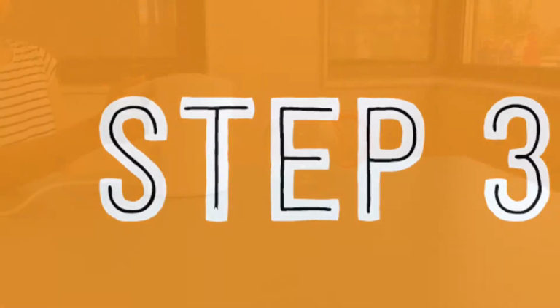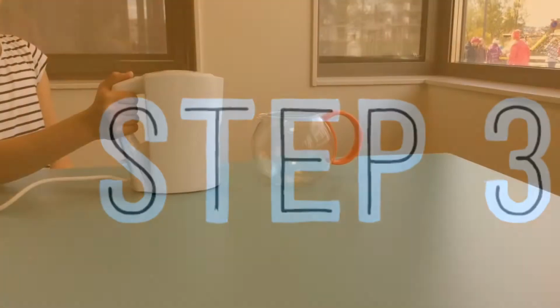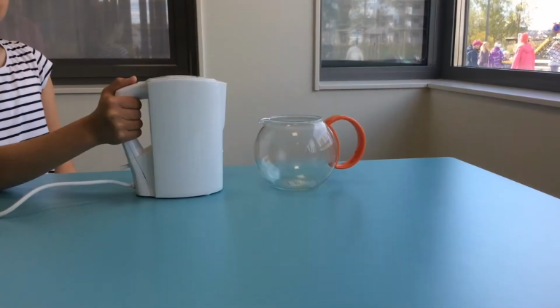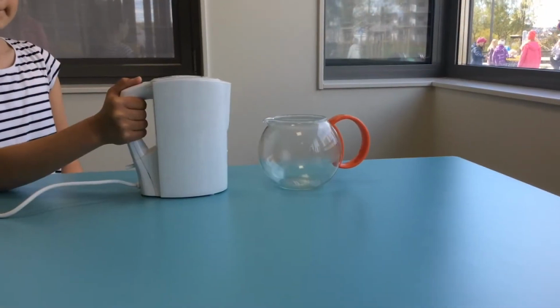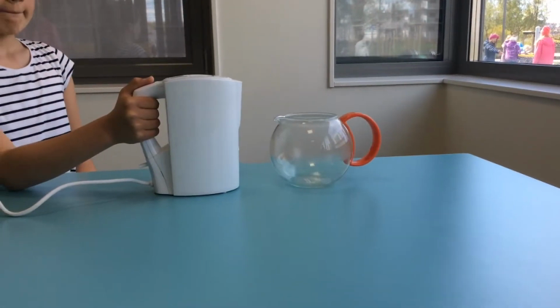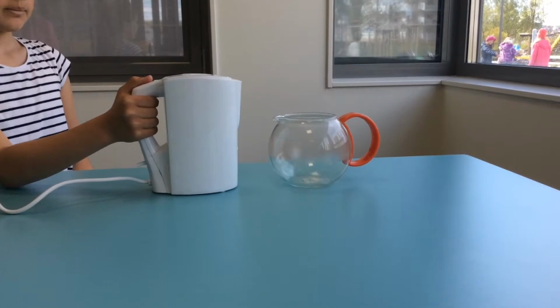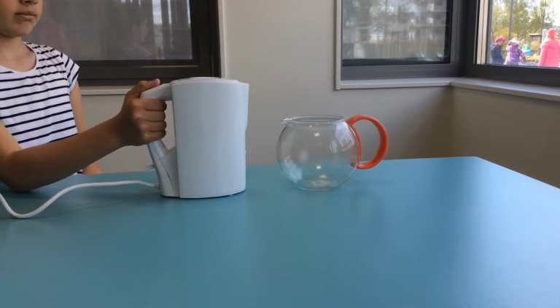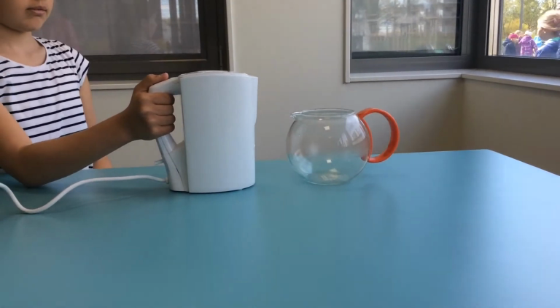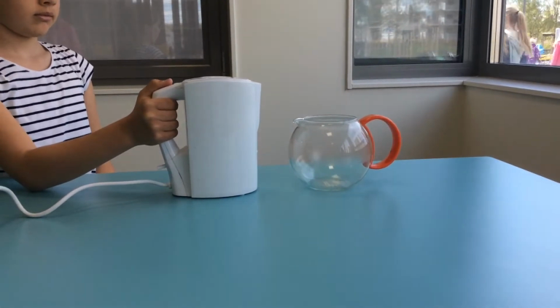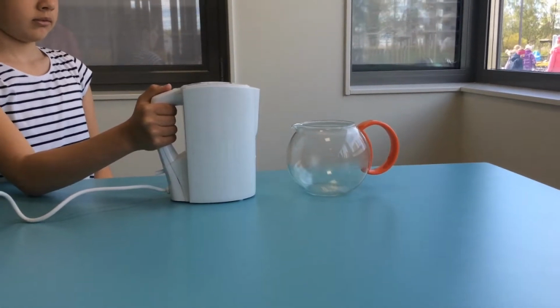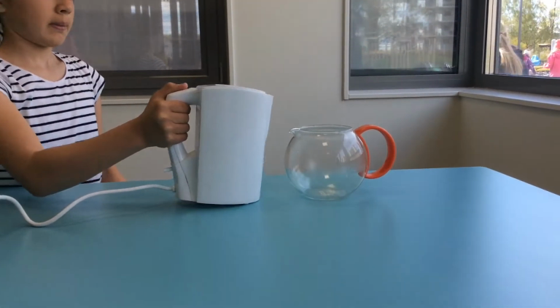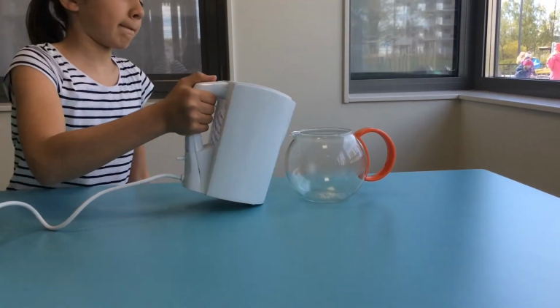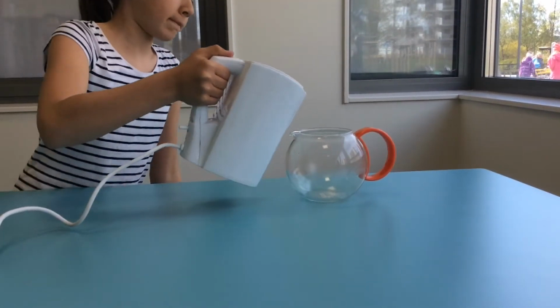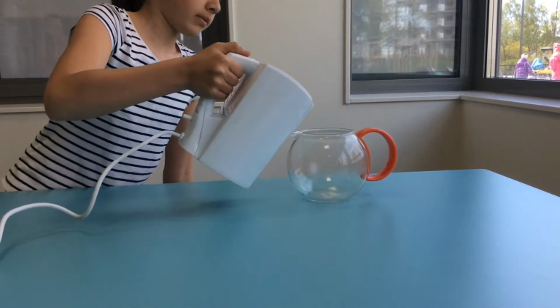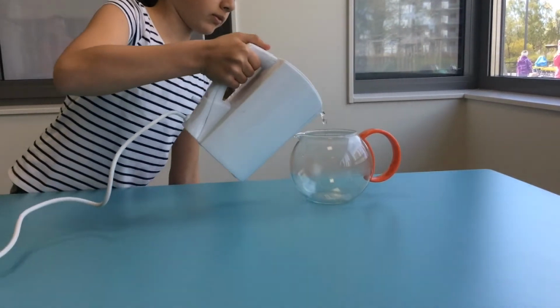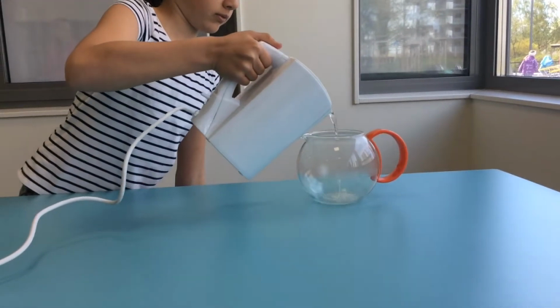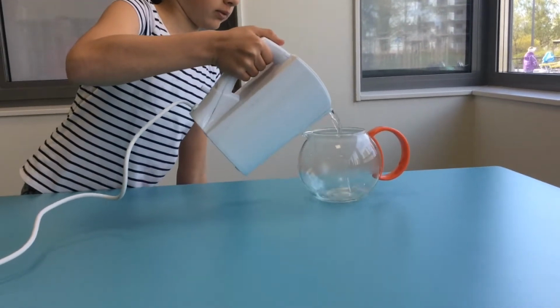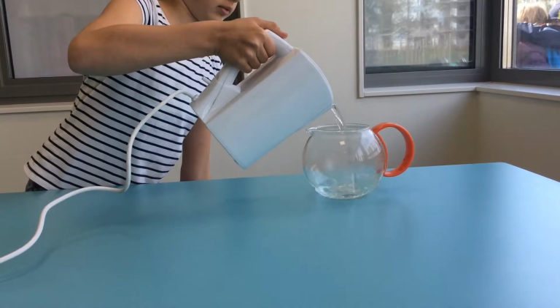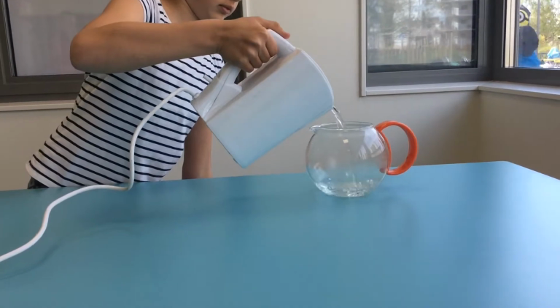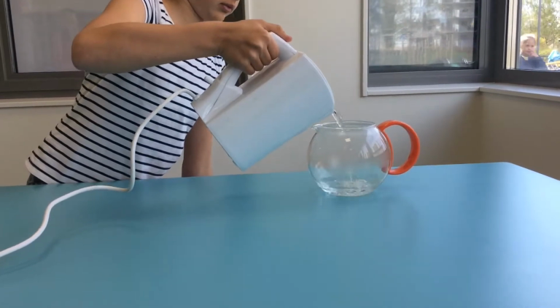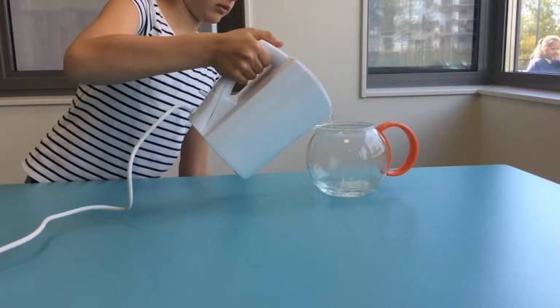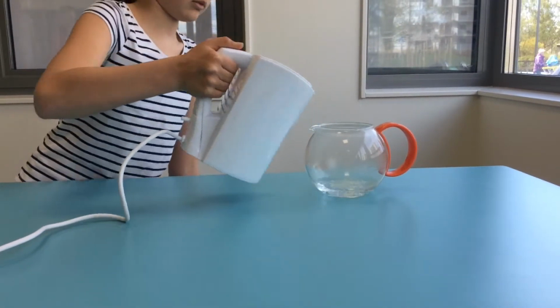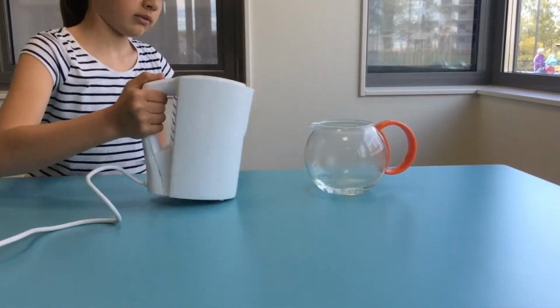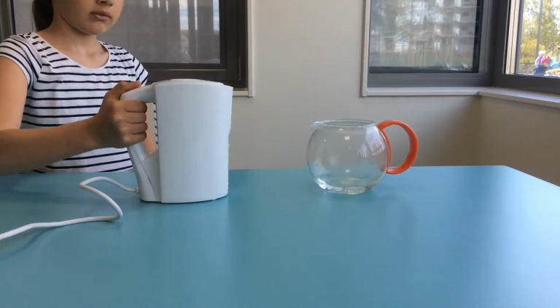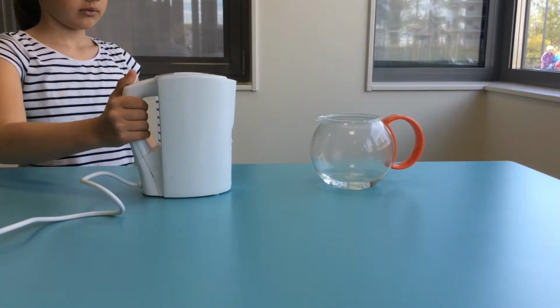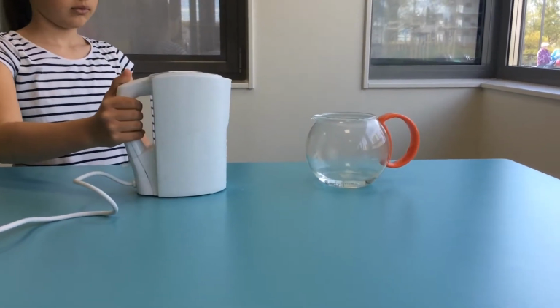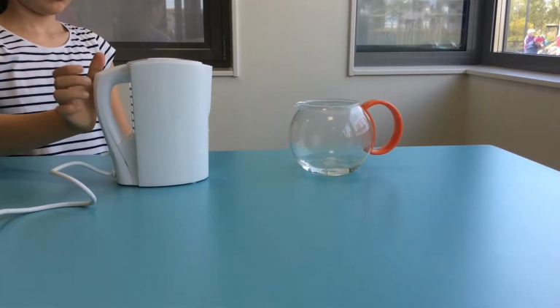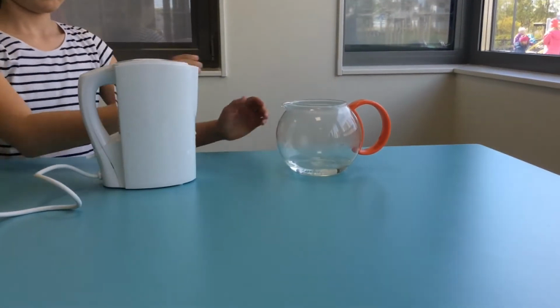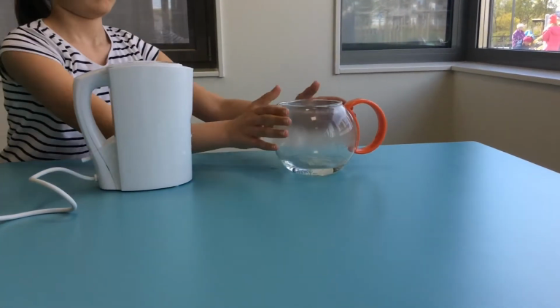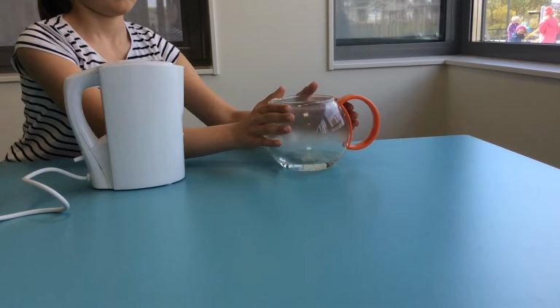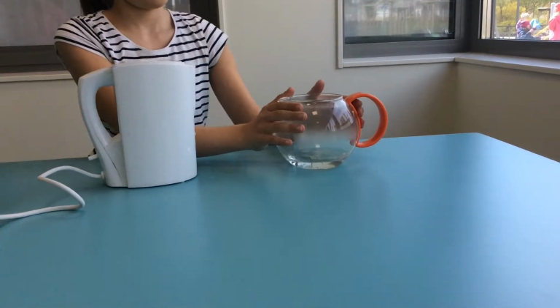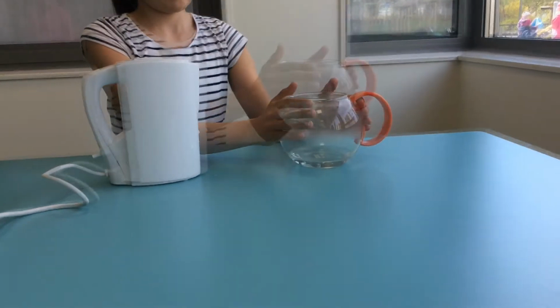Then, you put some hot water in the tea pot. After, you move it around to warm the tea pot.